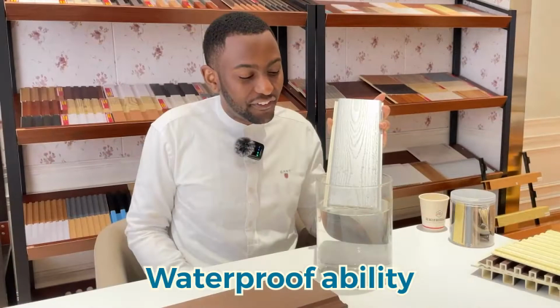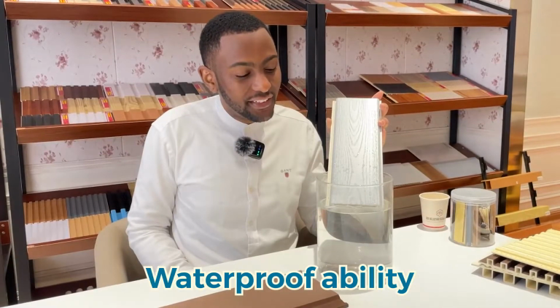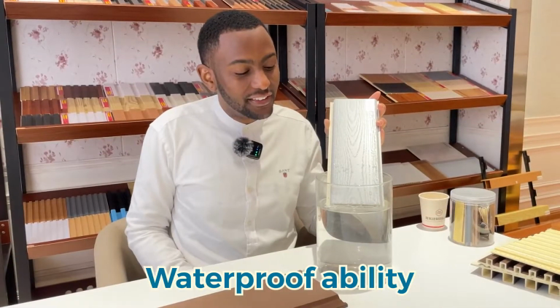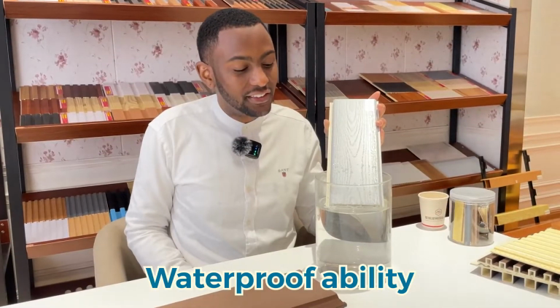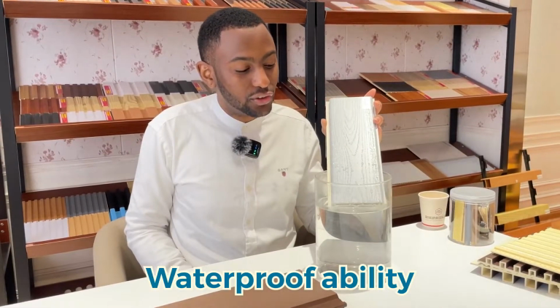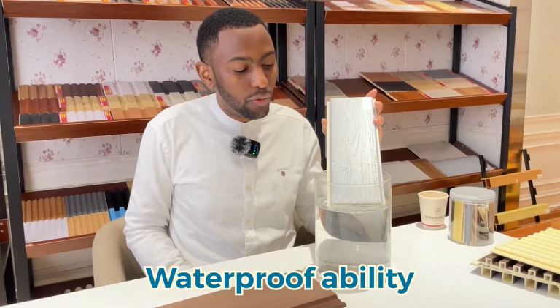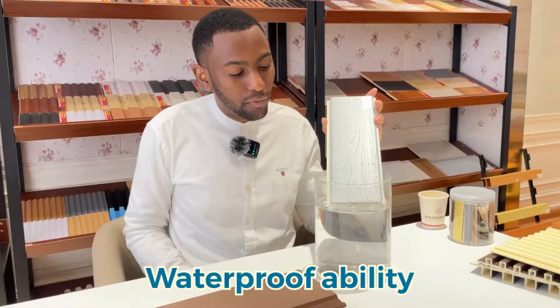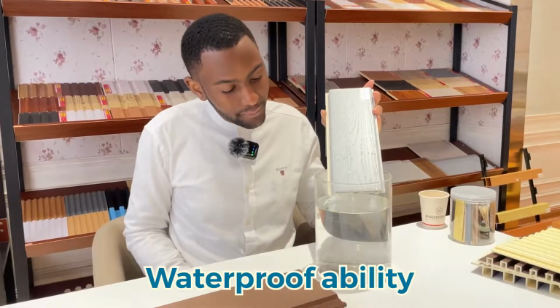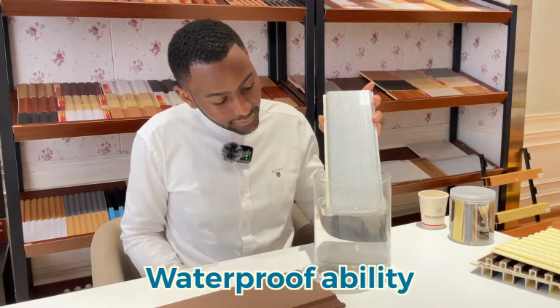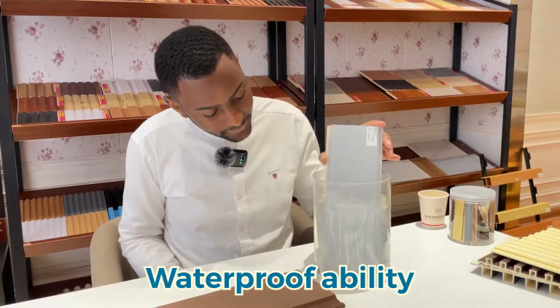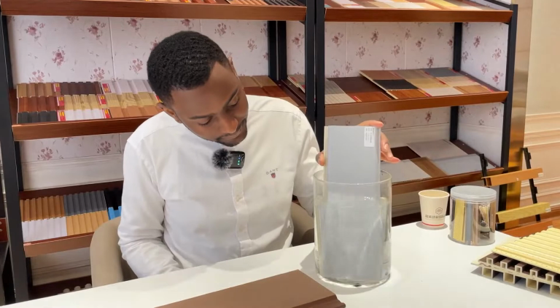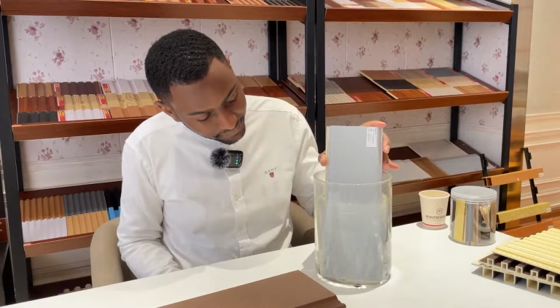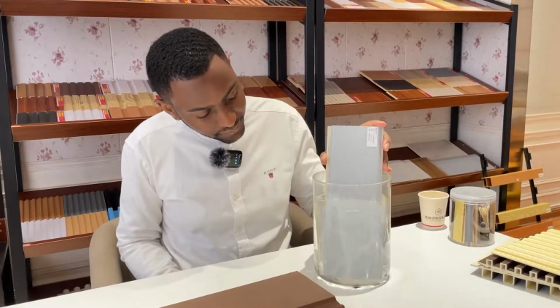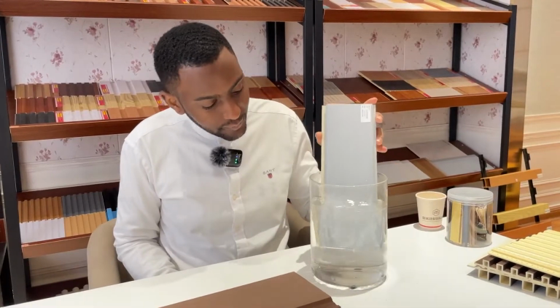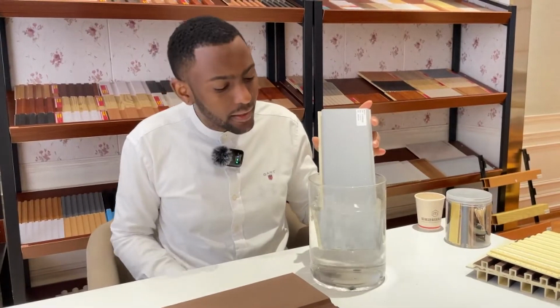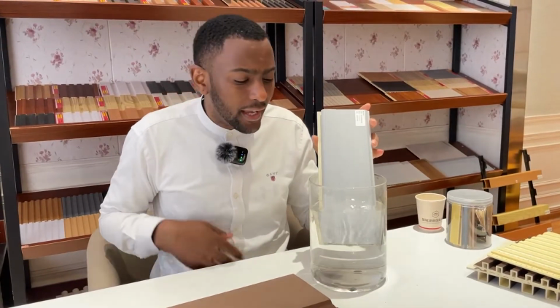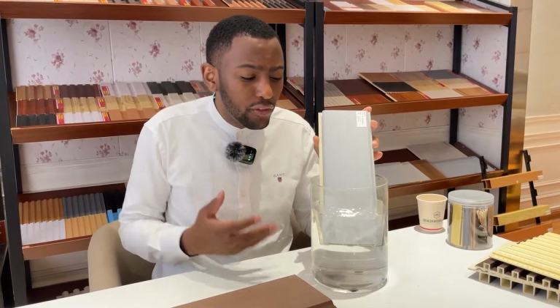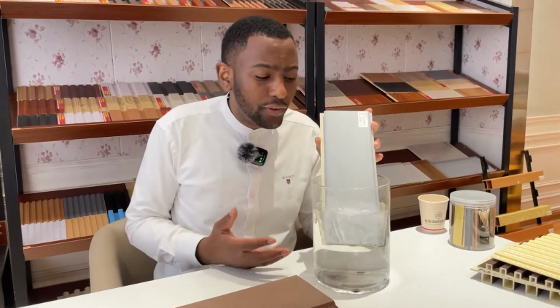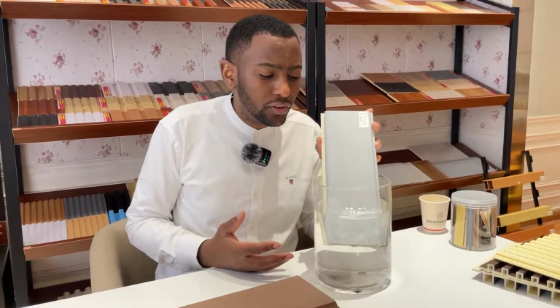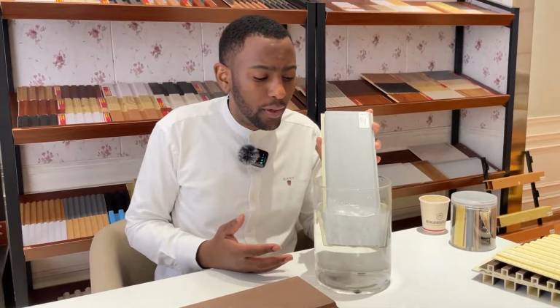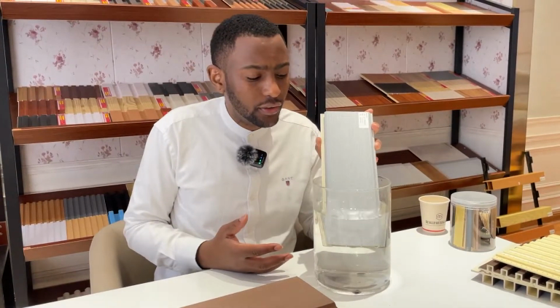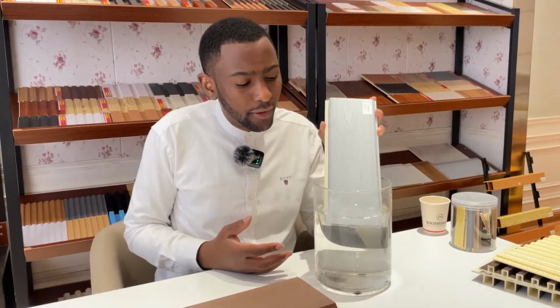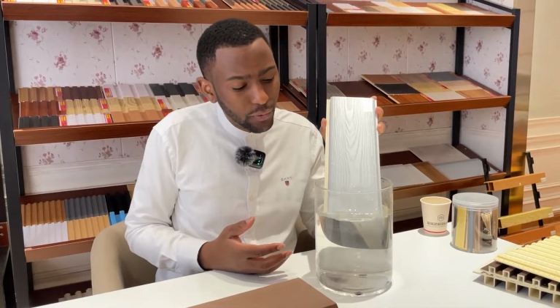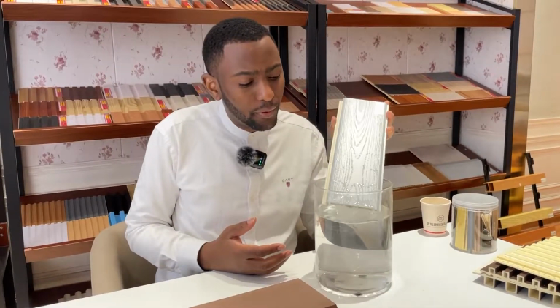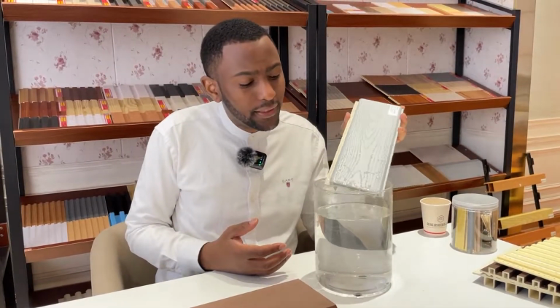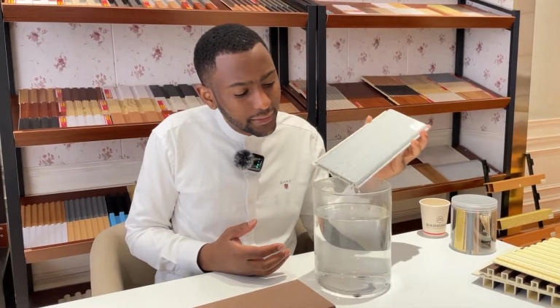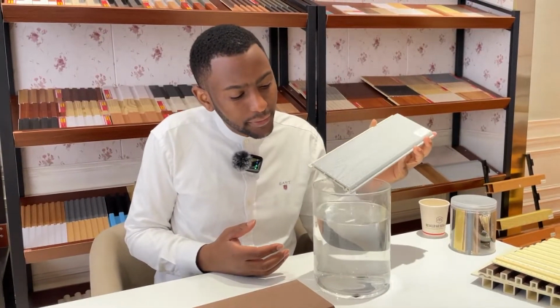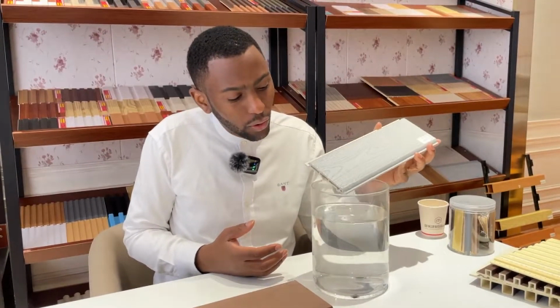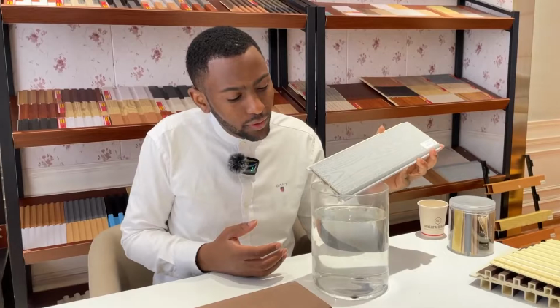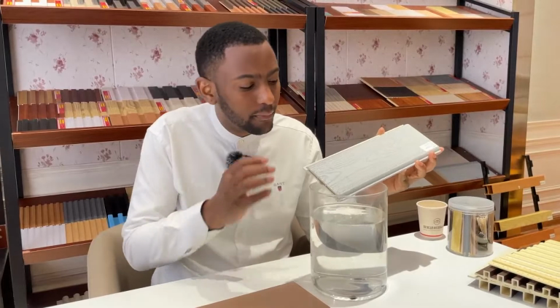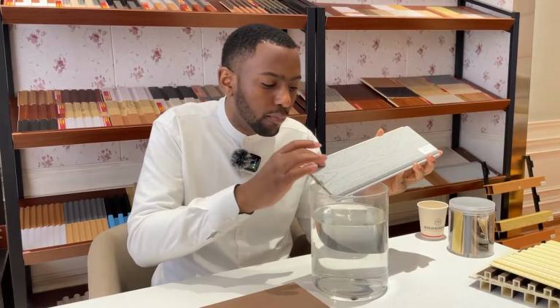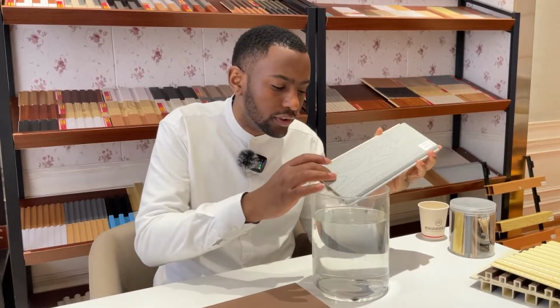Its first advantage is the strong waterproof ability. Even though it rains so much, you don't have to worry about it getting damaged or getting moldy.